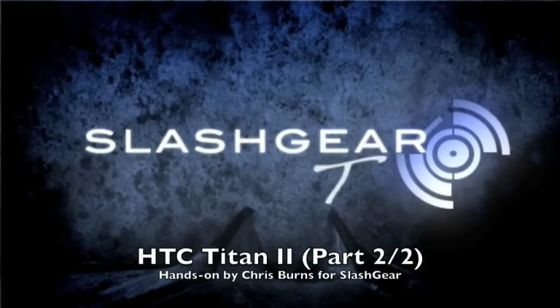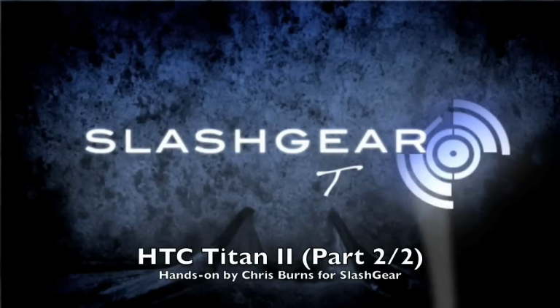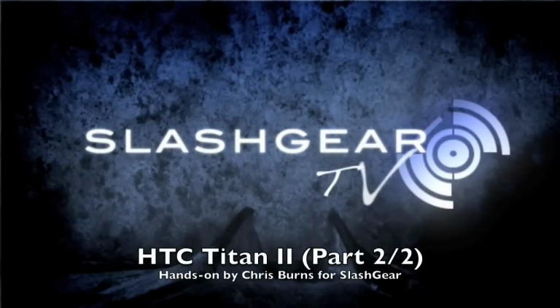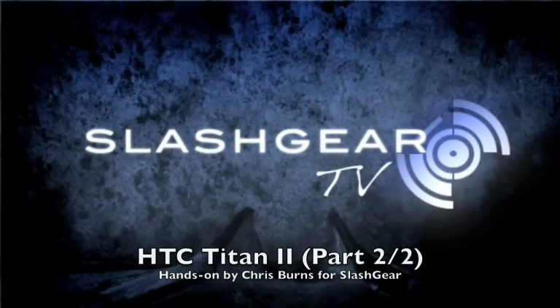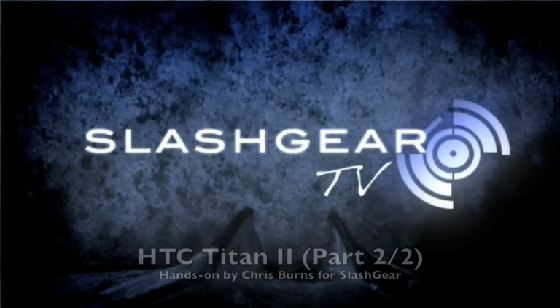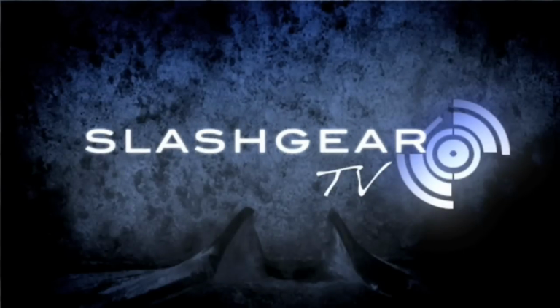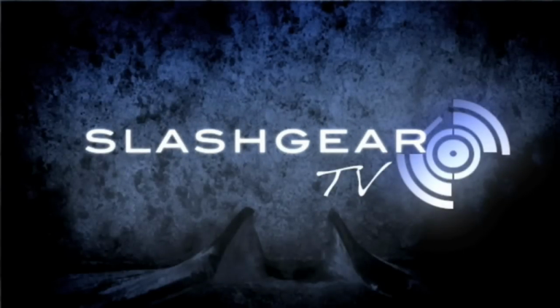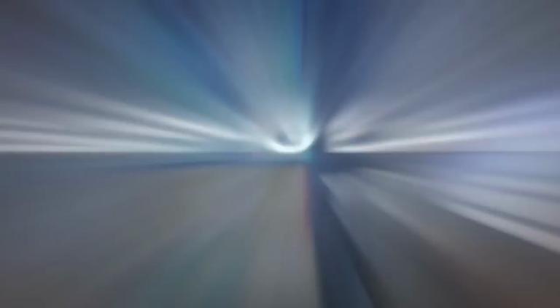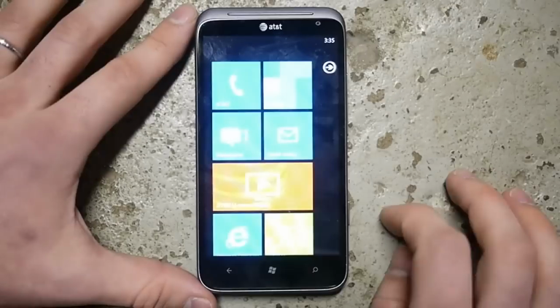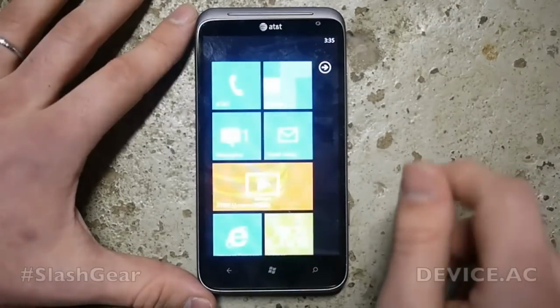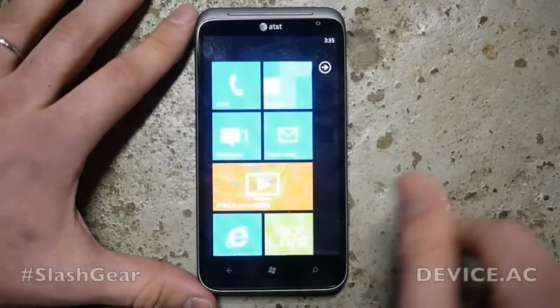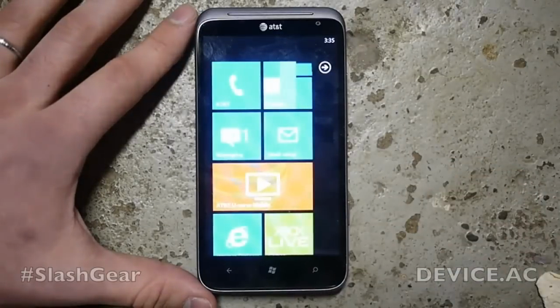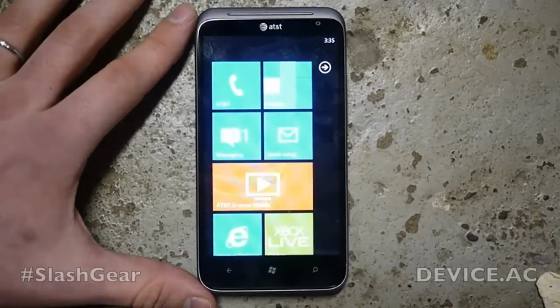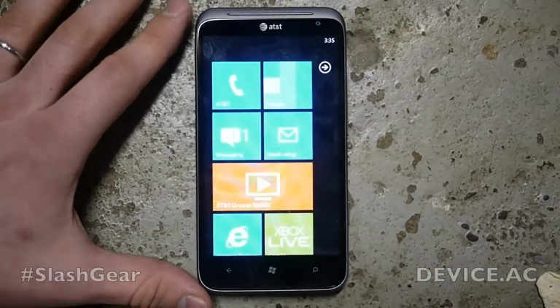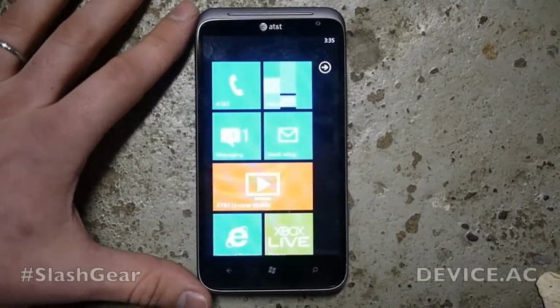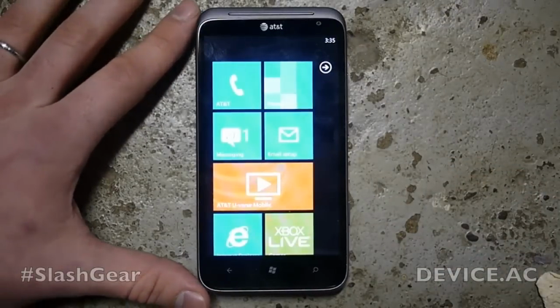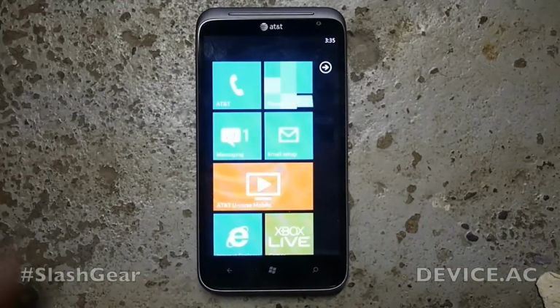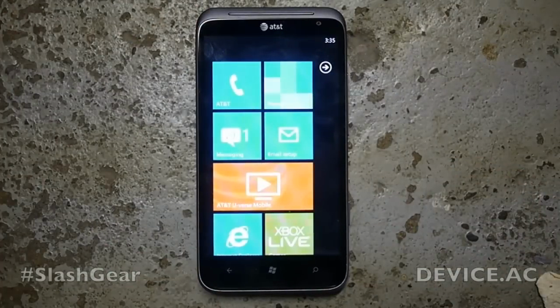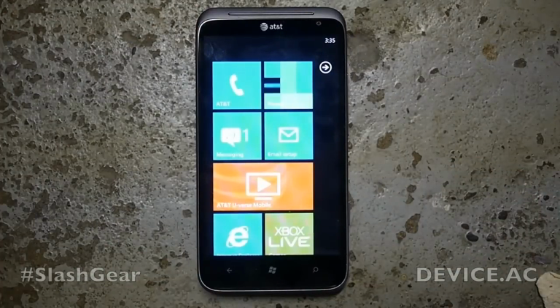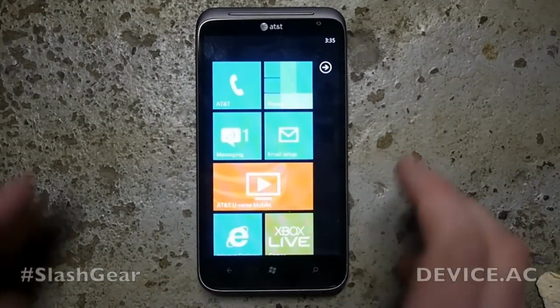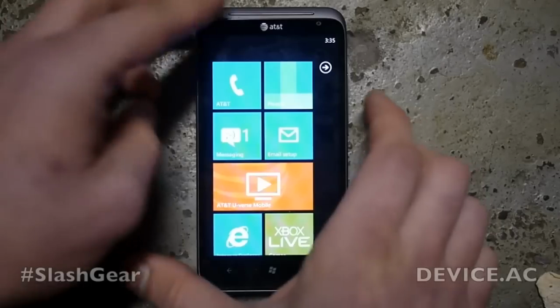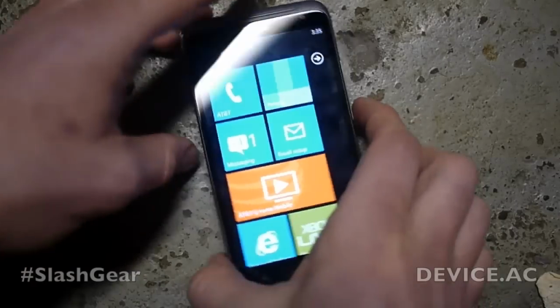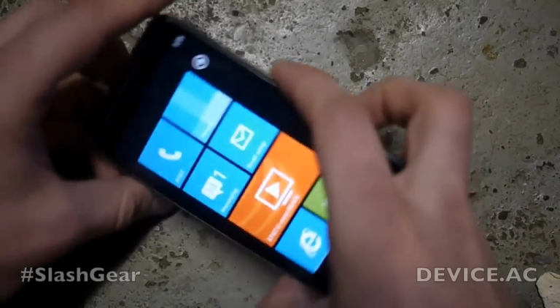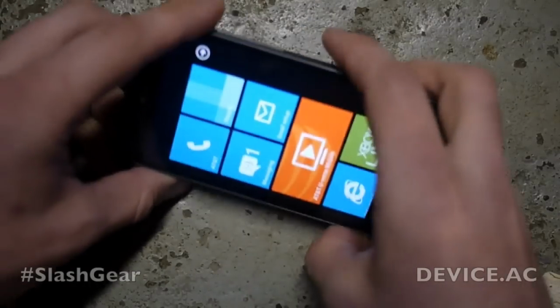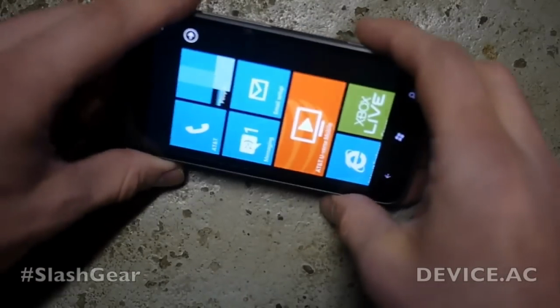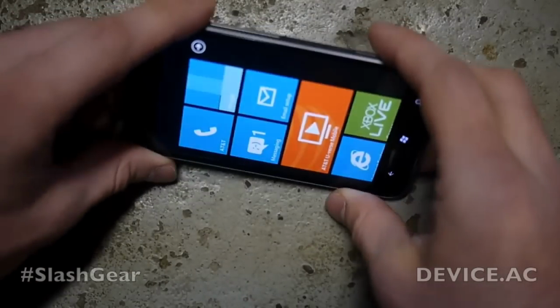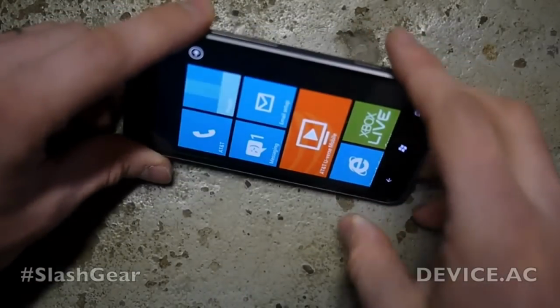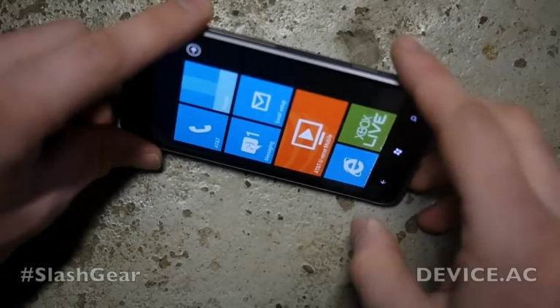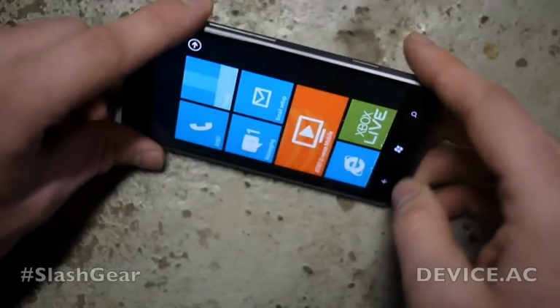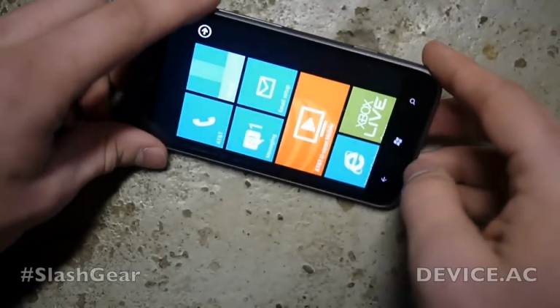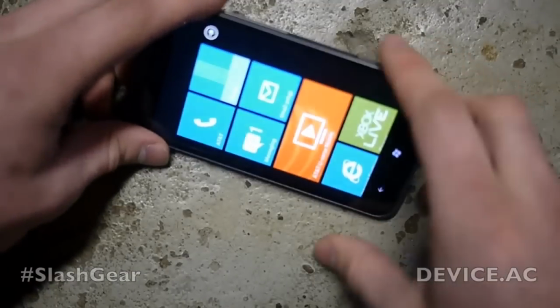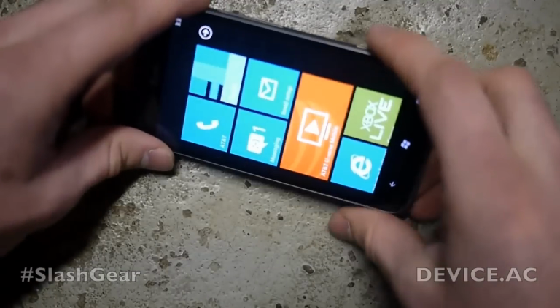Hello everyone, this is Chris Burns from SlashGear. The last thing we're going to do on this device right now is take a couple of photos, just to show you how speedy and how powerful the camera is.